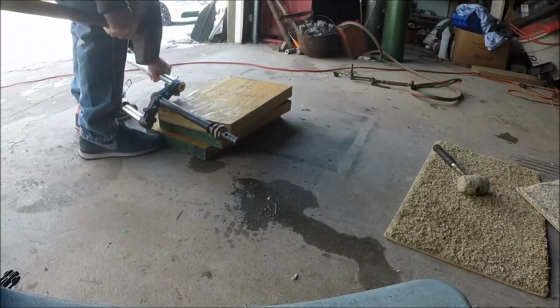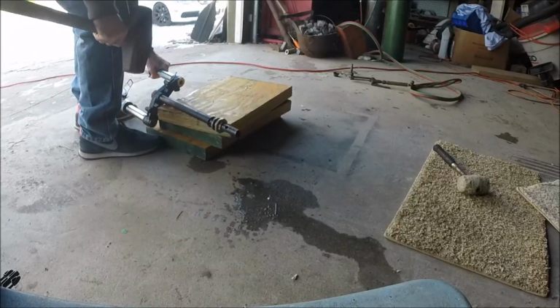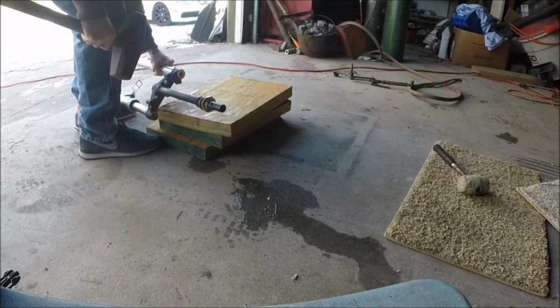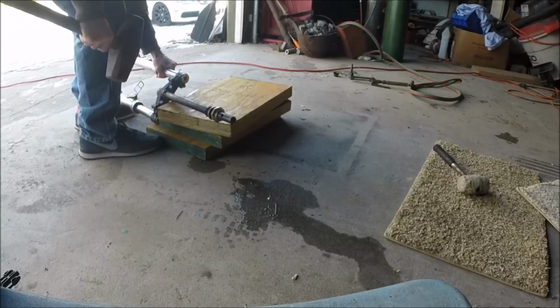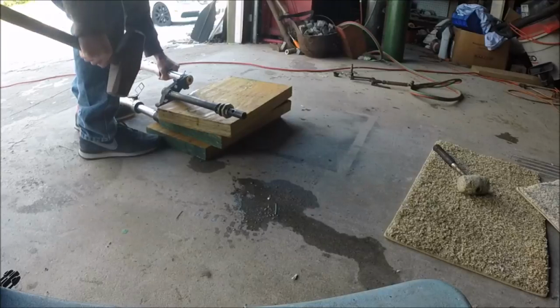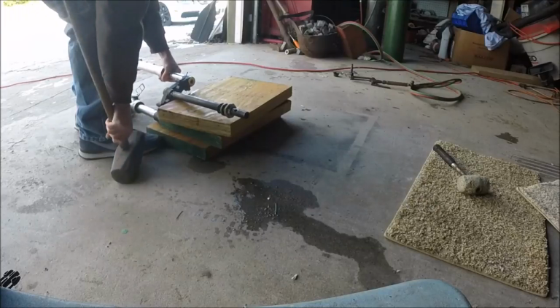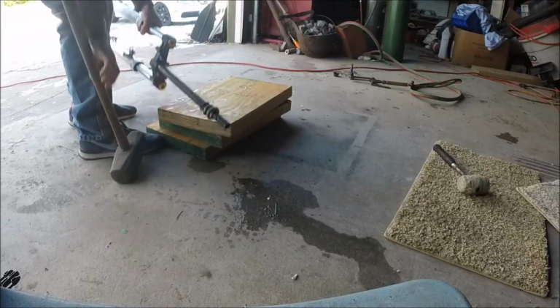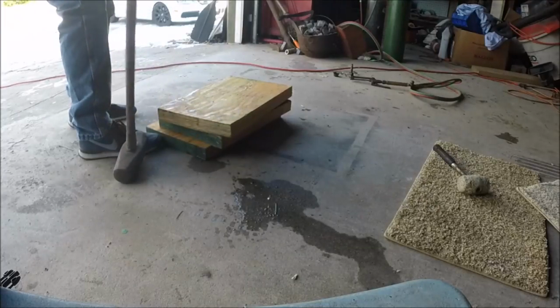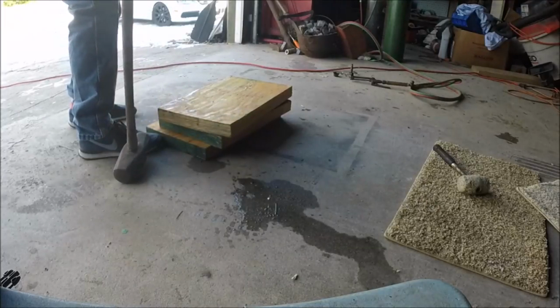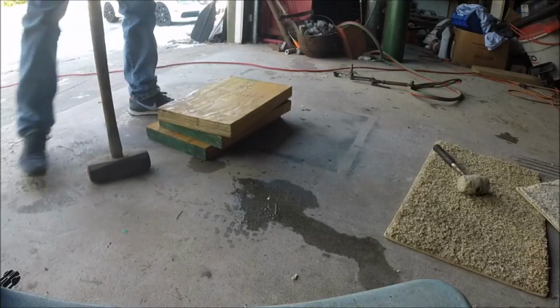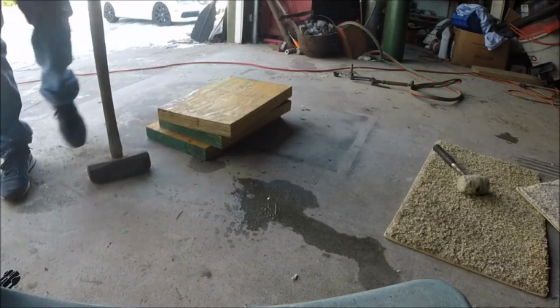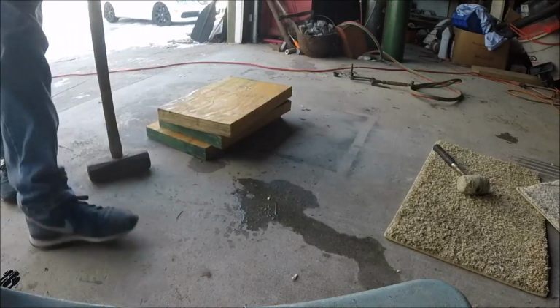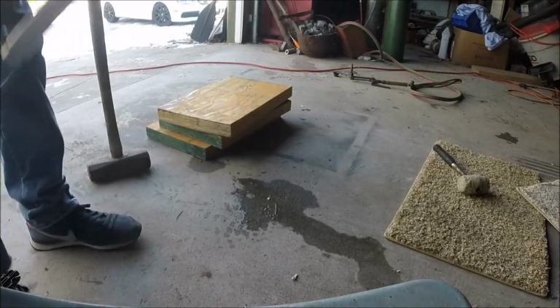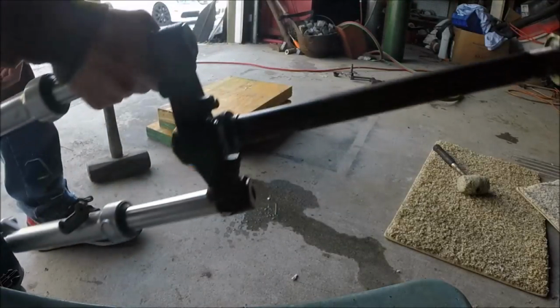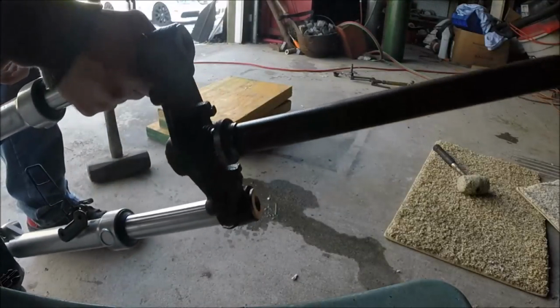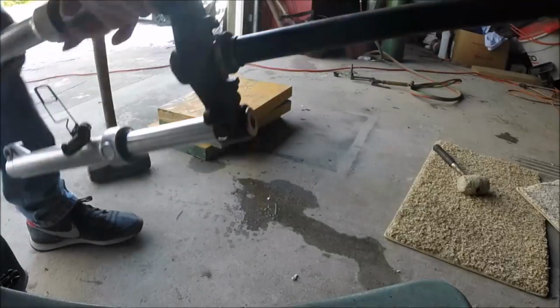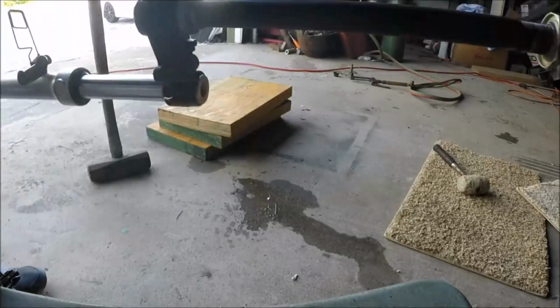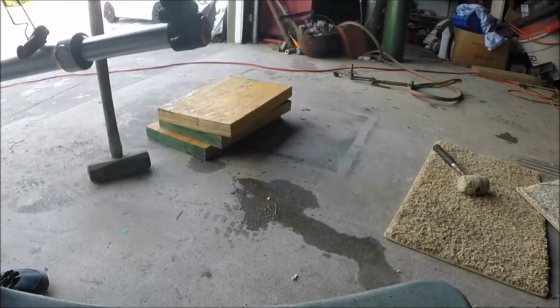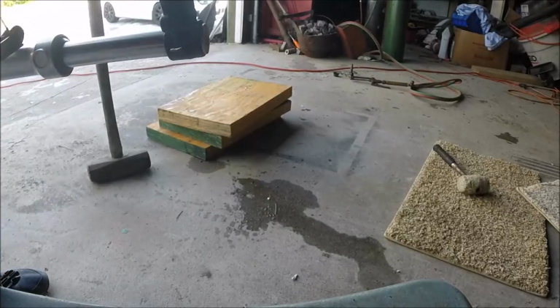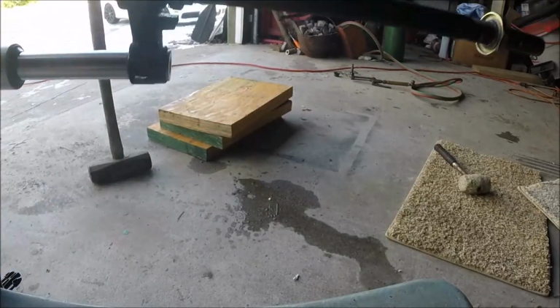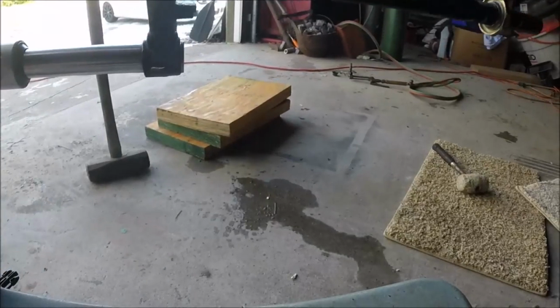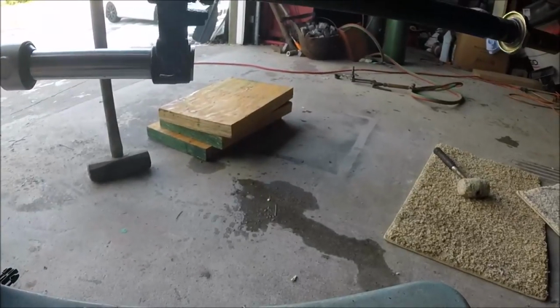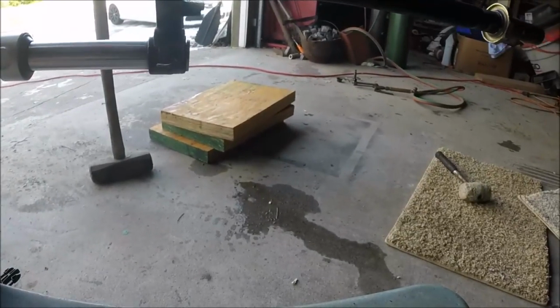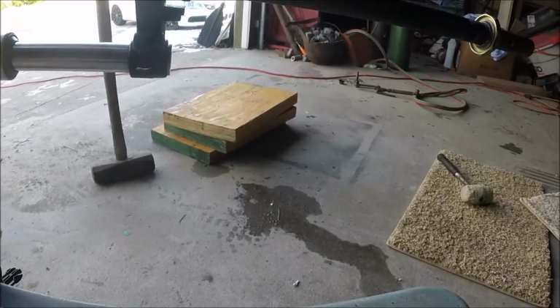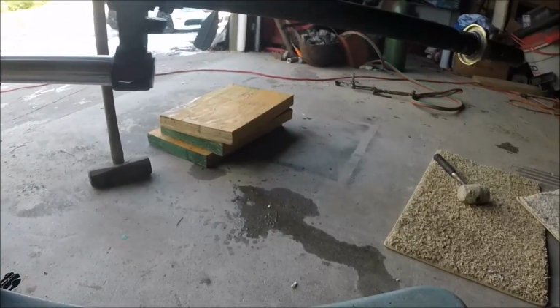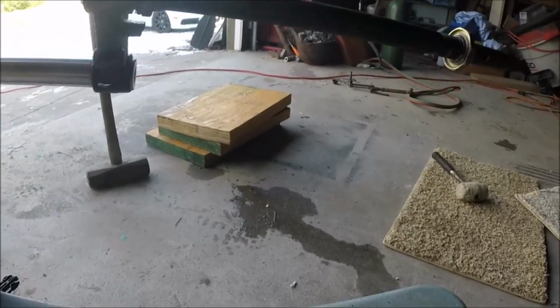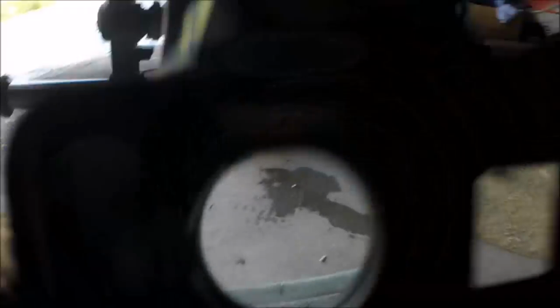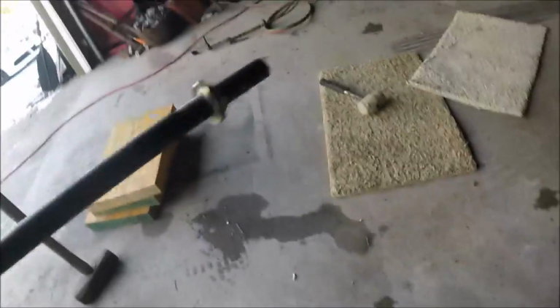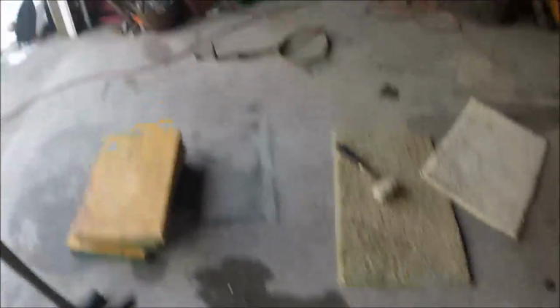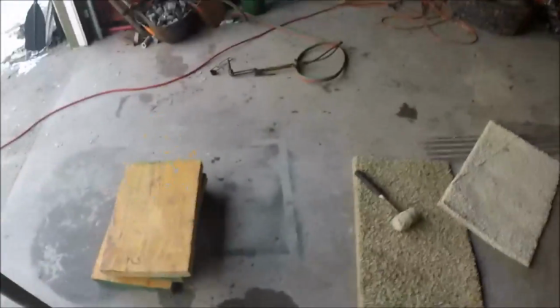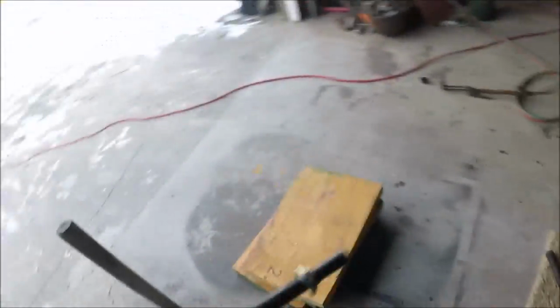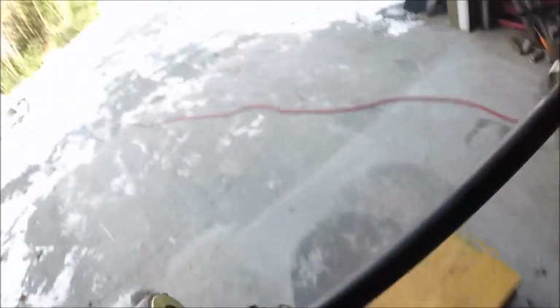New front forks are like $85, so I wanted to fix these ones. It's a little straighter now, but it's not perfect. I think it'll be okay enough to get the bearings in and it won't wobble.